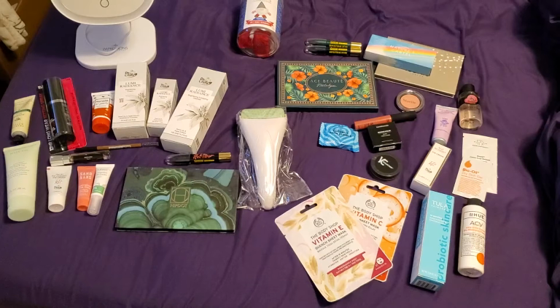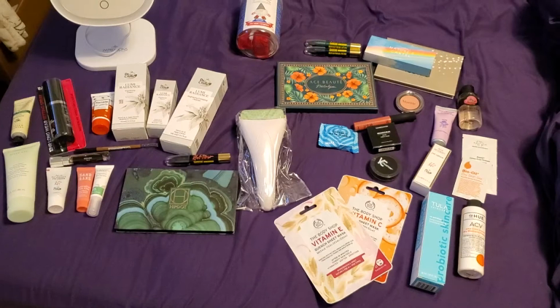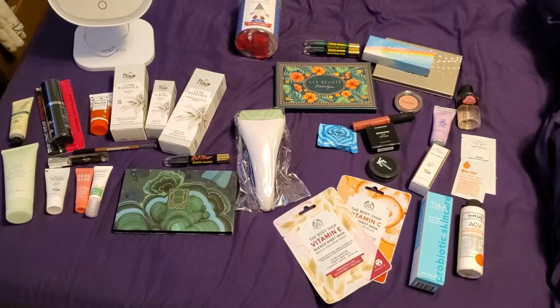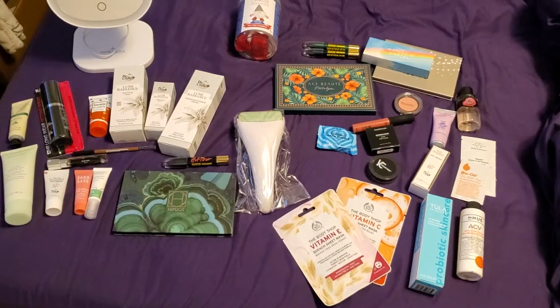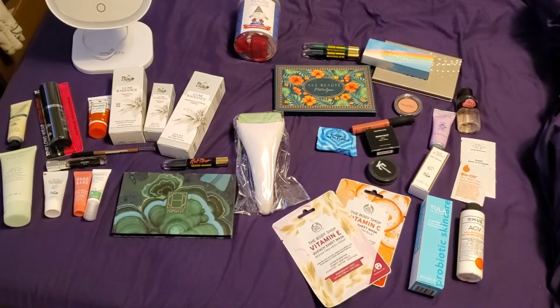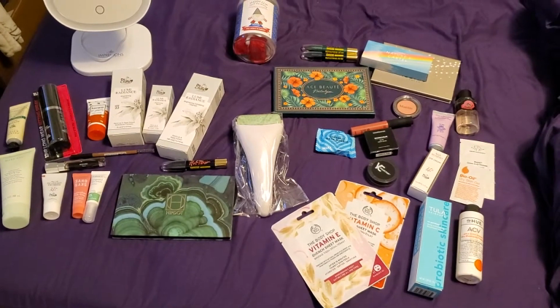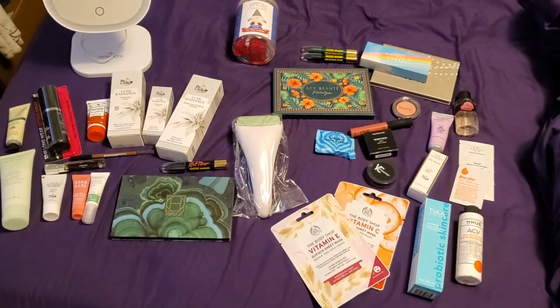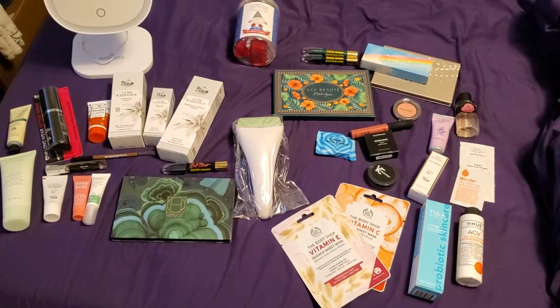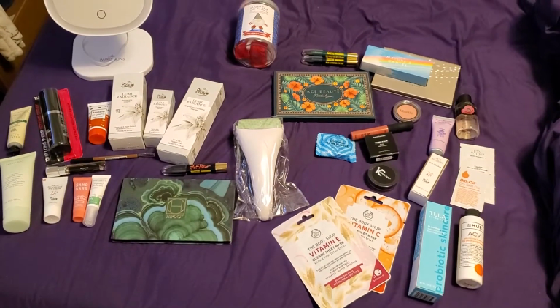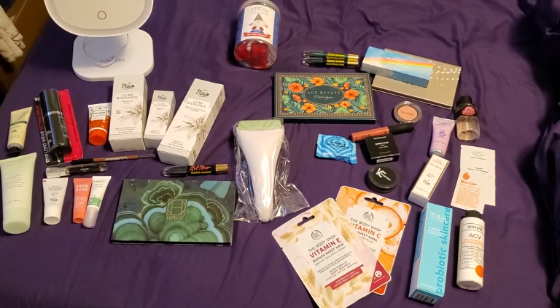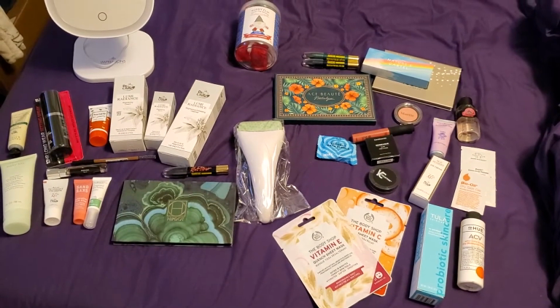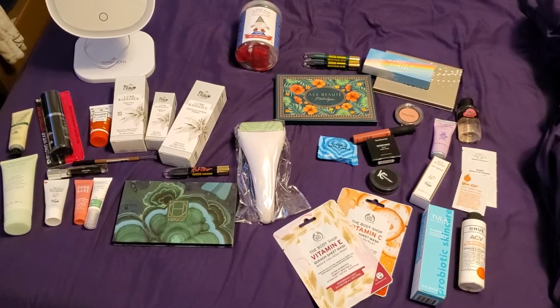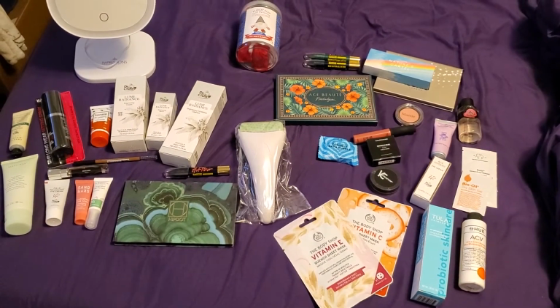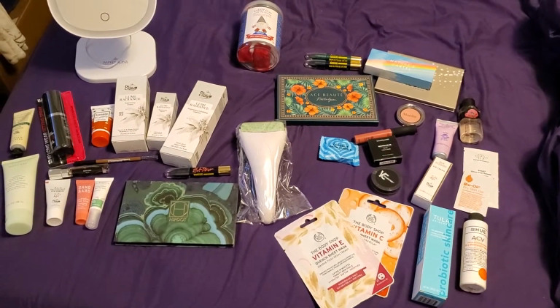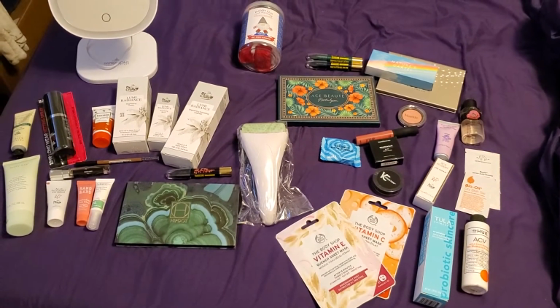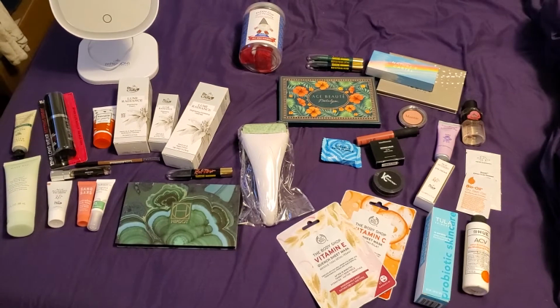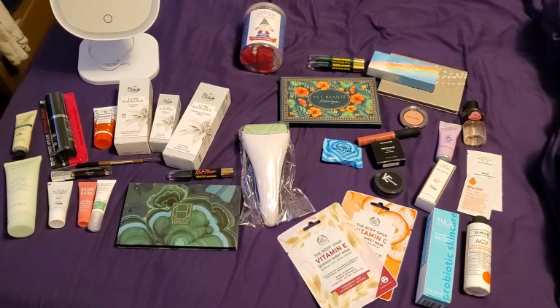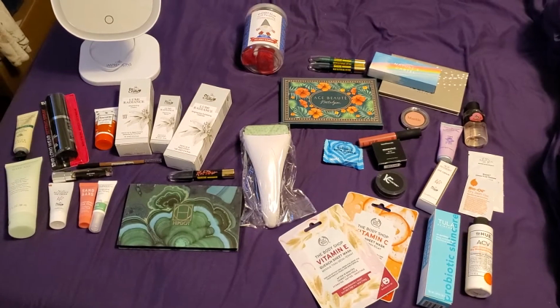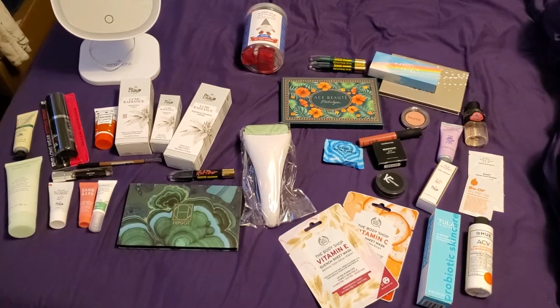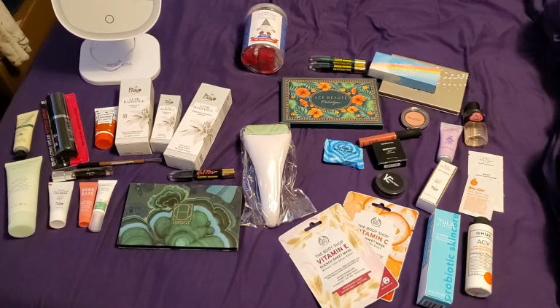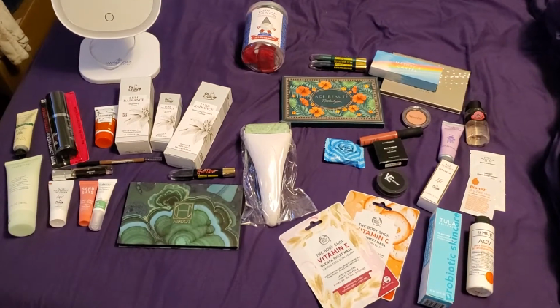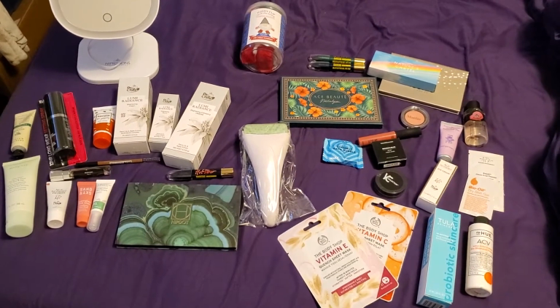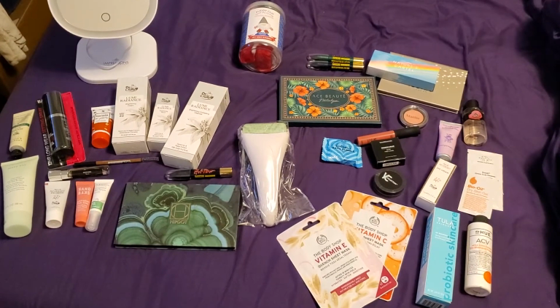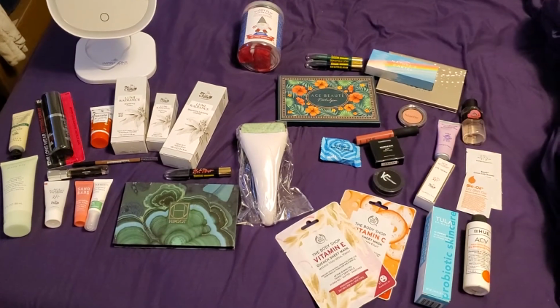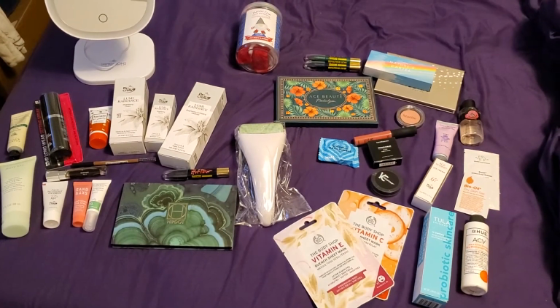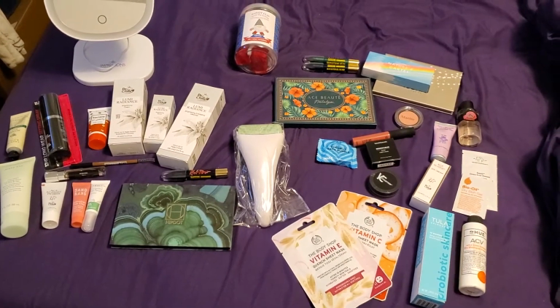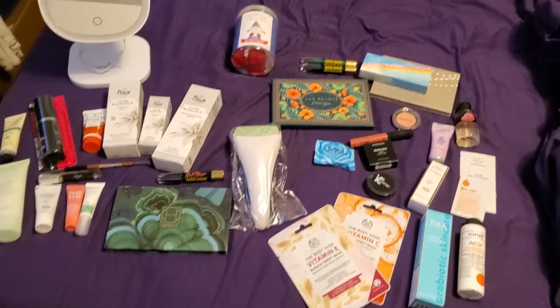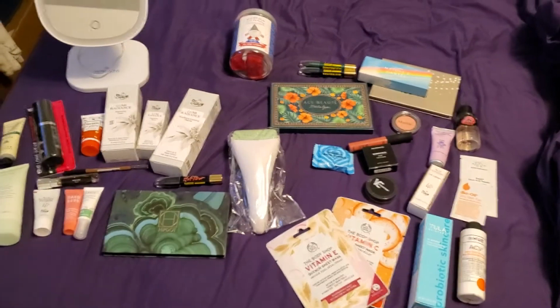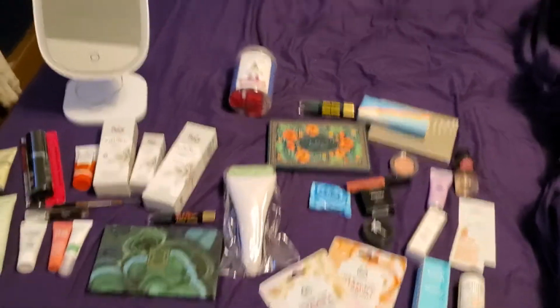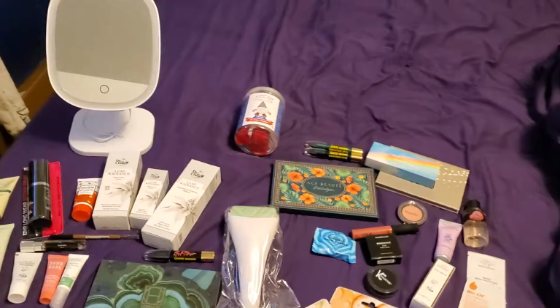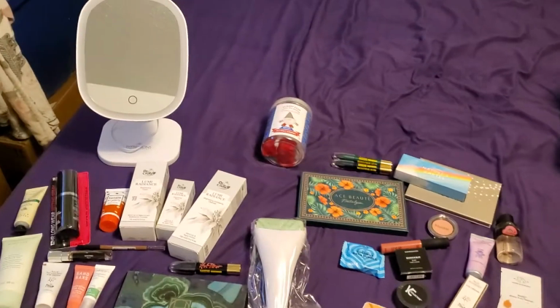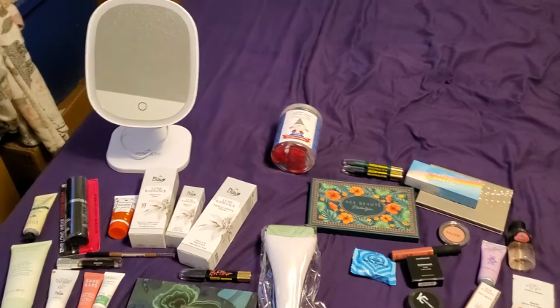Hey guys, welcome back to my channel. As you can see, I have some items laid out here and this is actually for our giveaway that I've been talking about. I'll go through and kind of show you guys what it is.